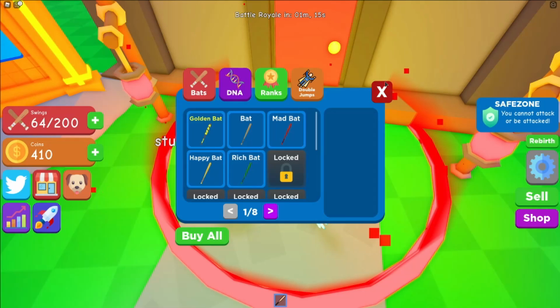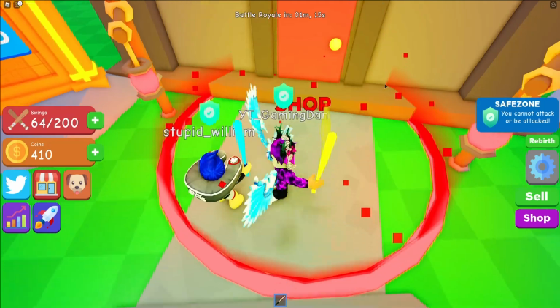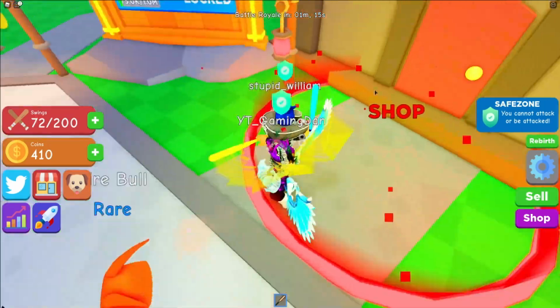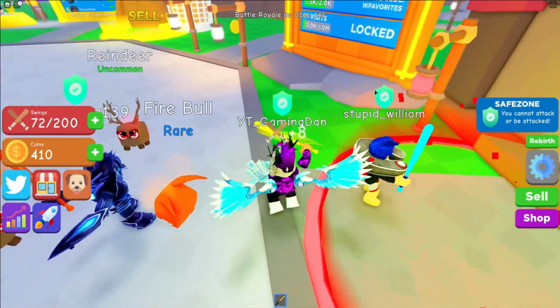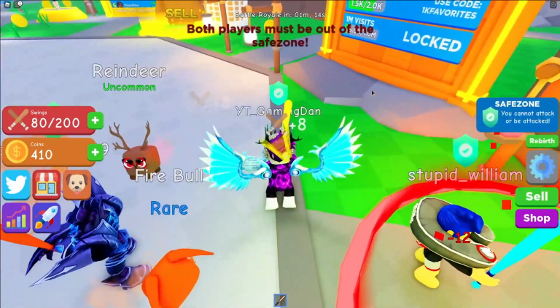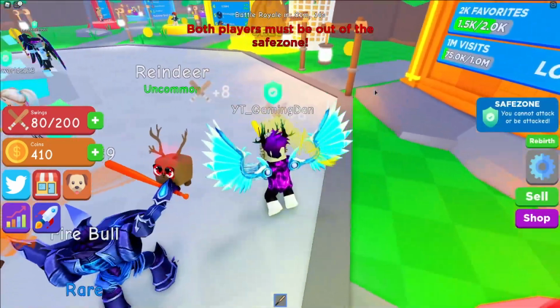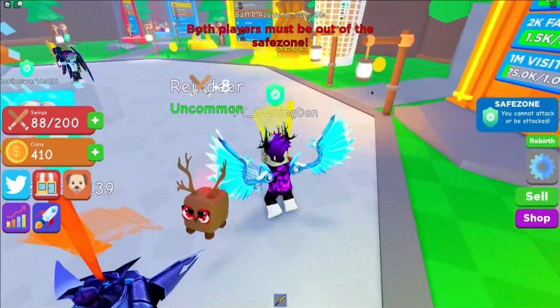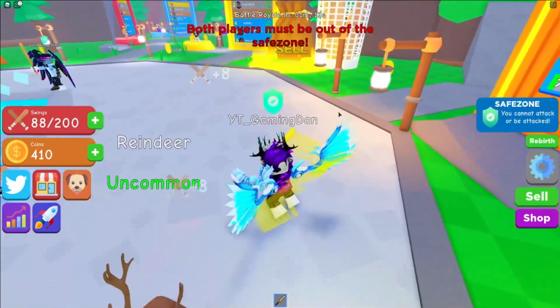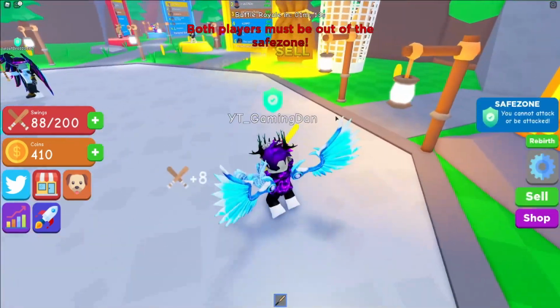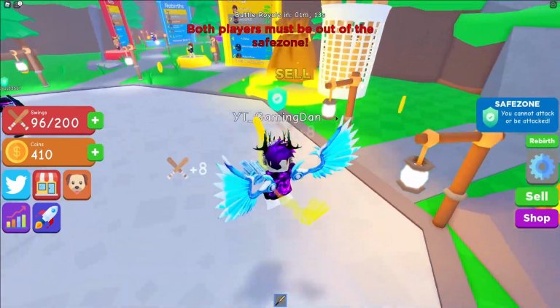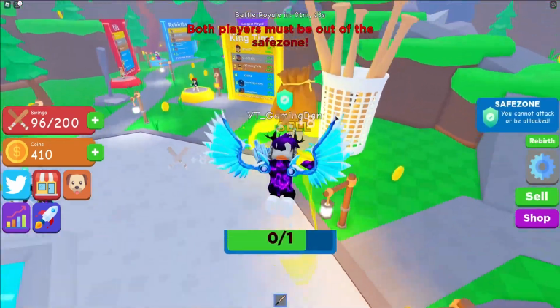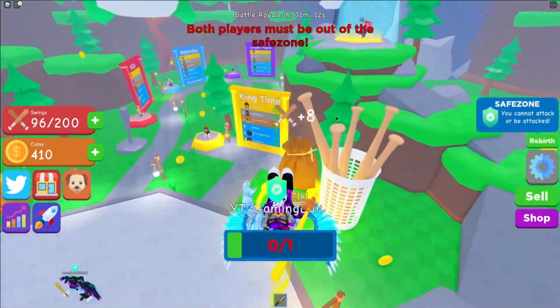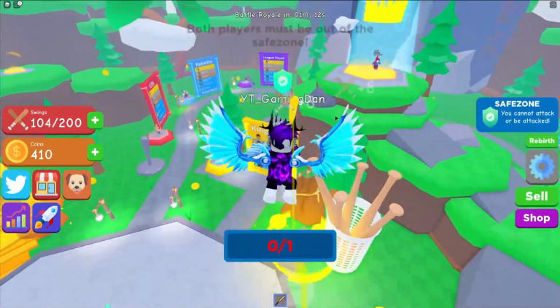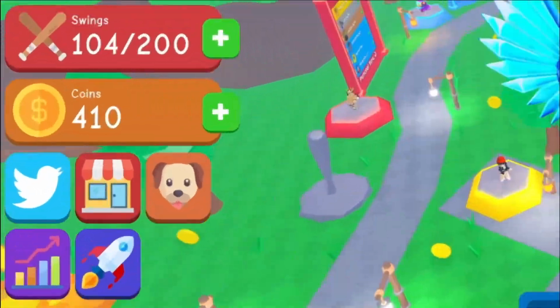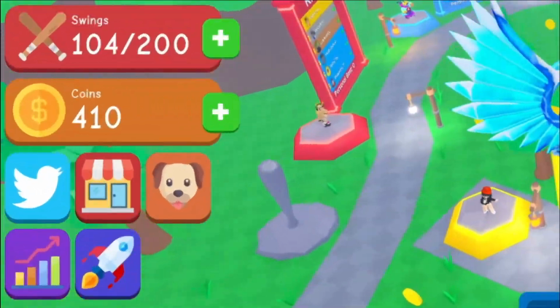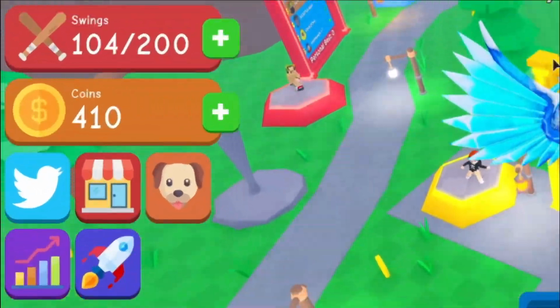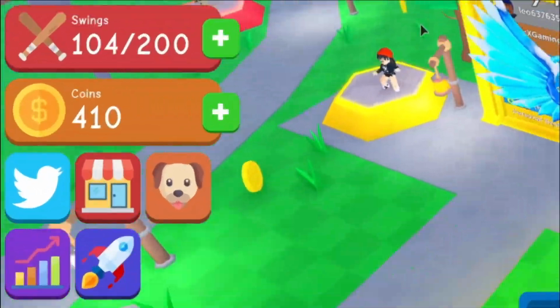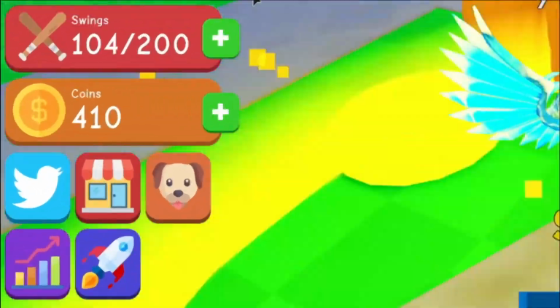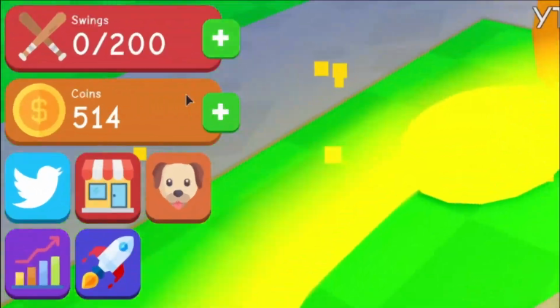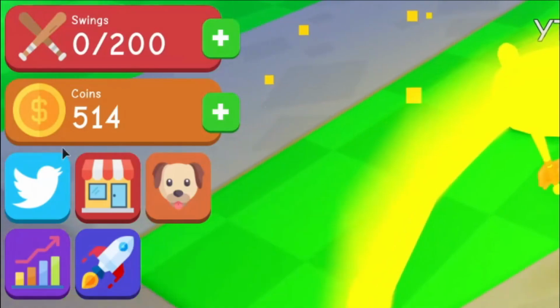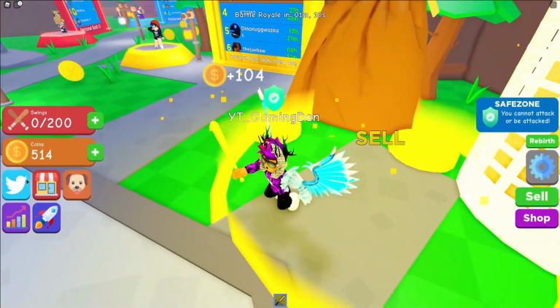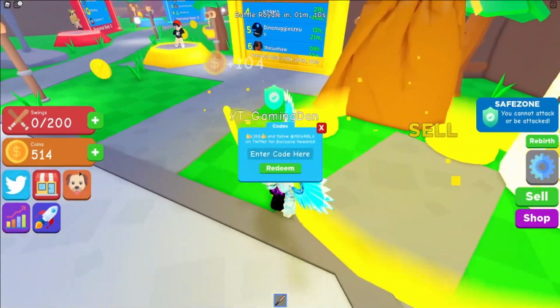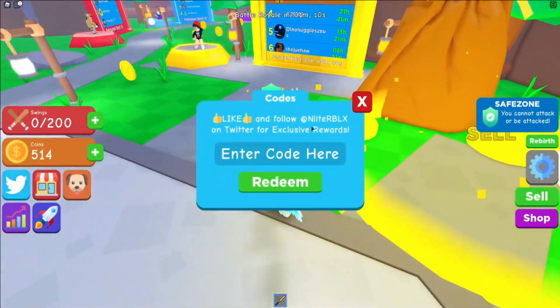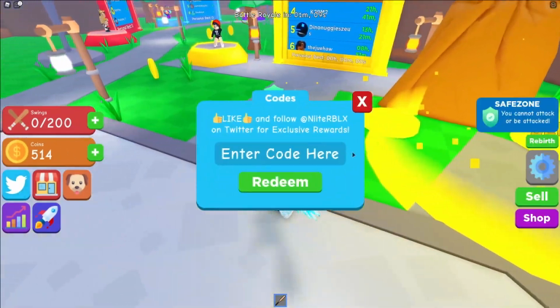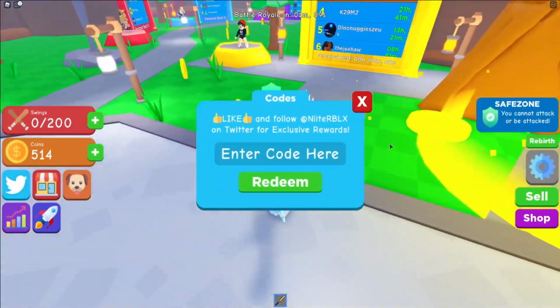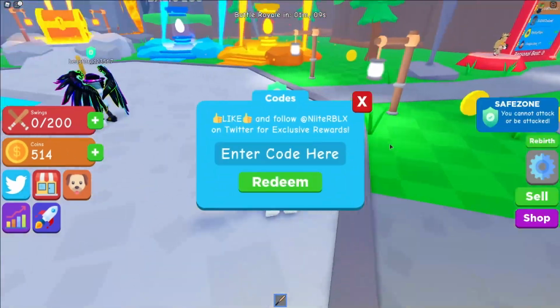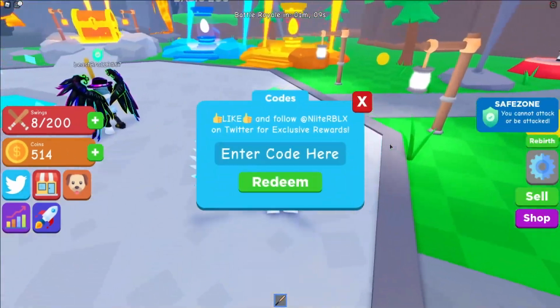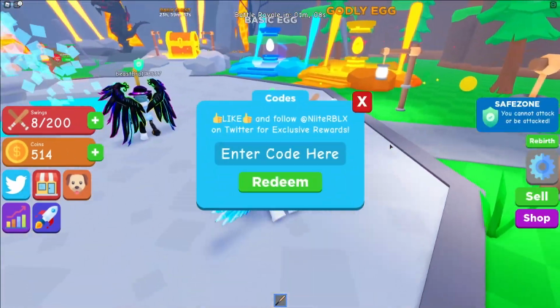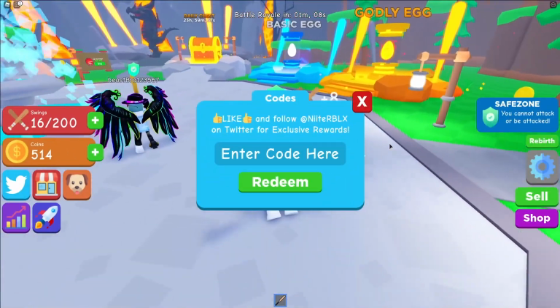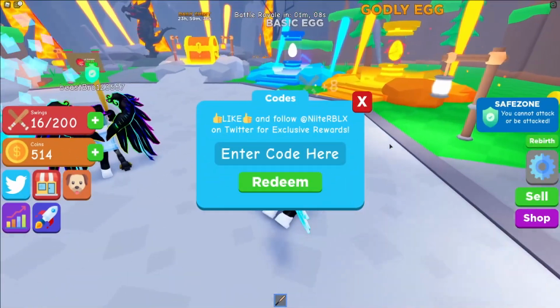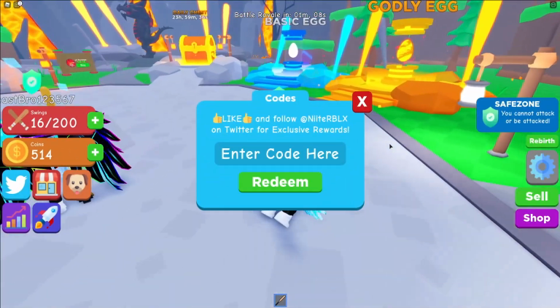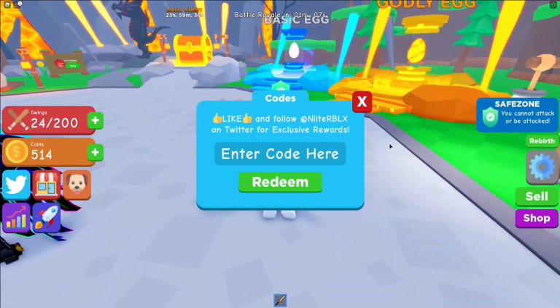If you don't know how to claim codes in Bat Simulator, what you want to do is go to the left and click on the Twitter icon - the code menu will come up. These codes are in no particular order, so let's just get into it.